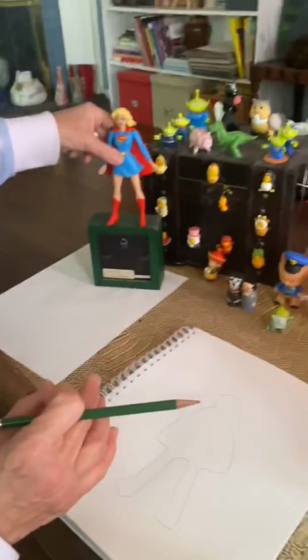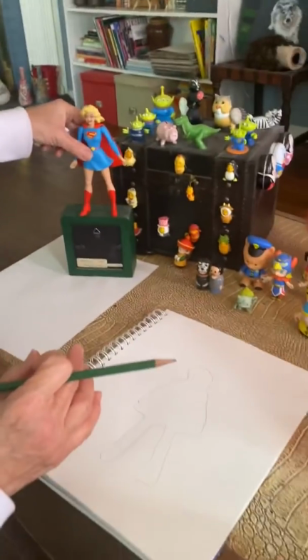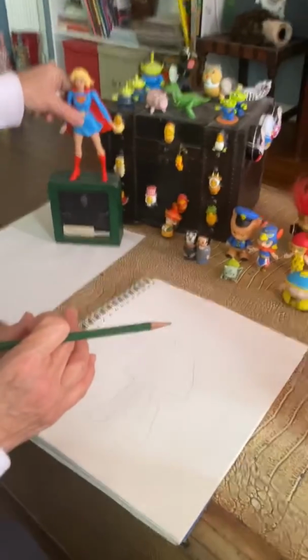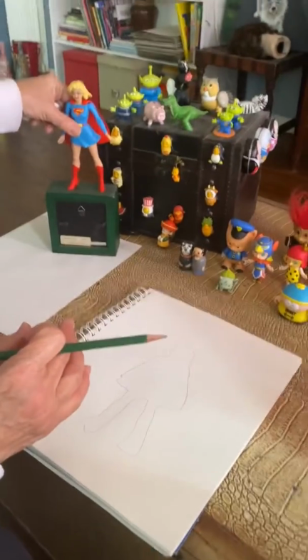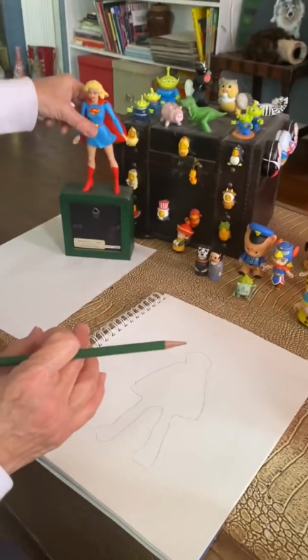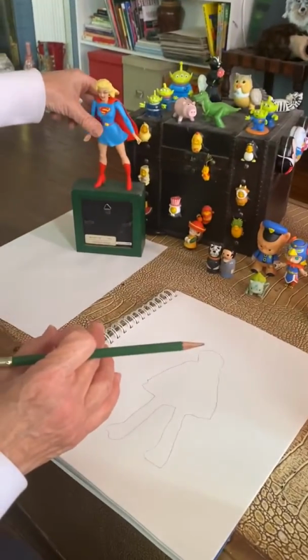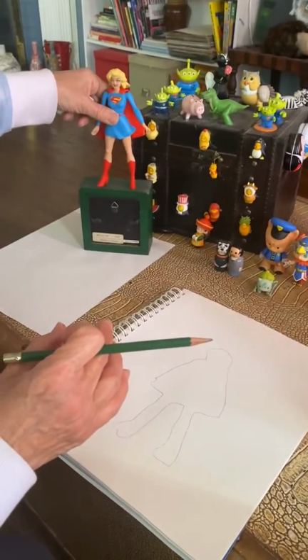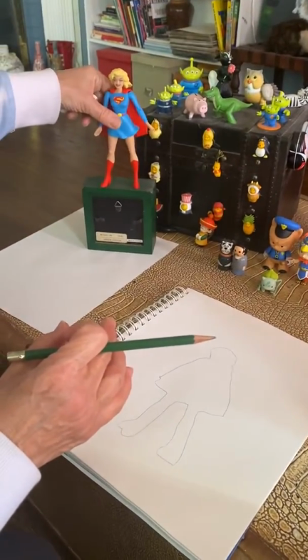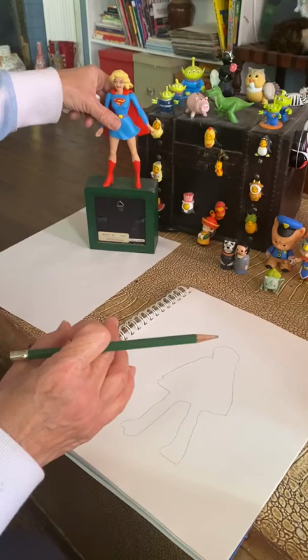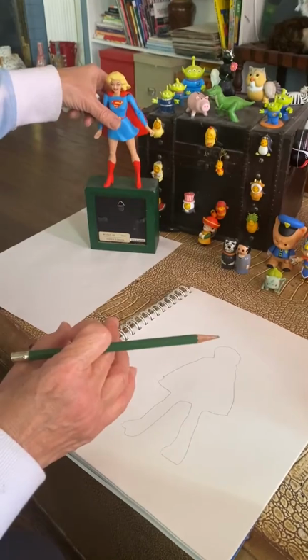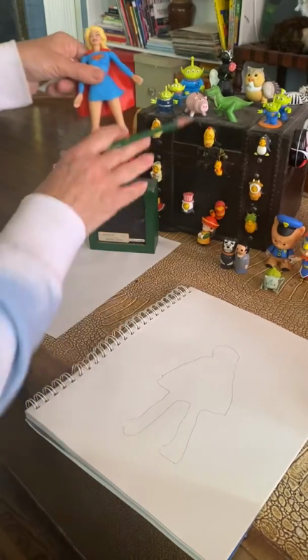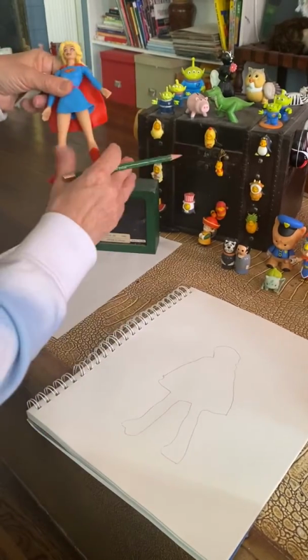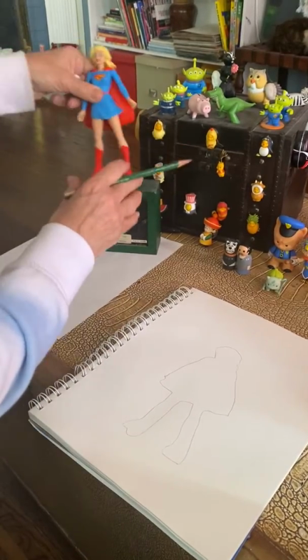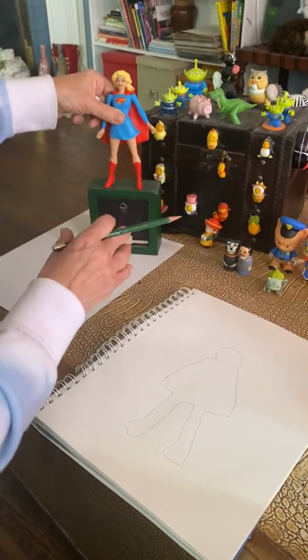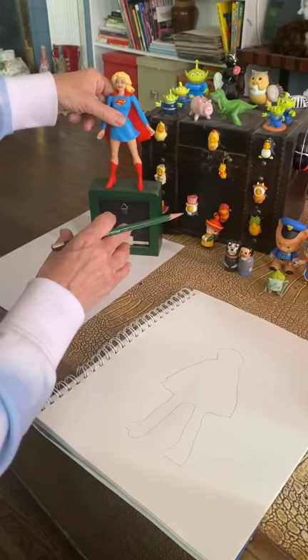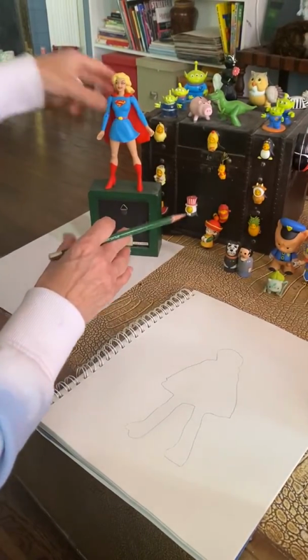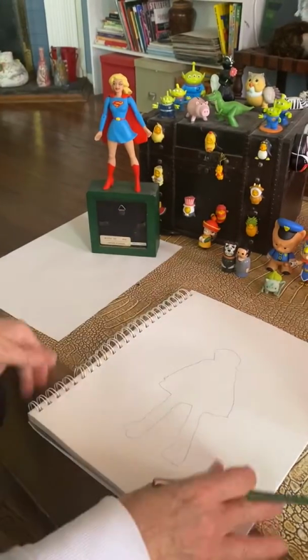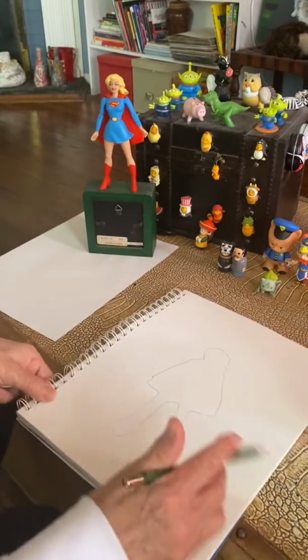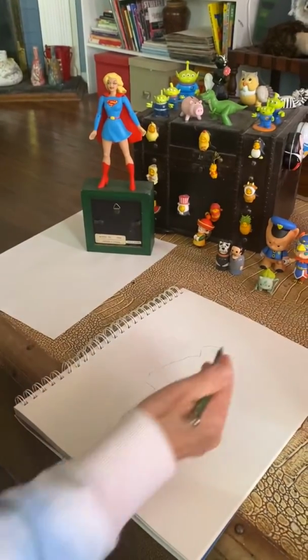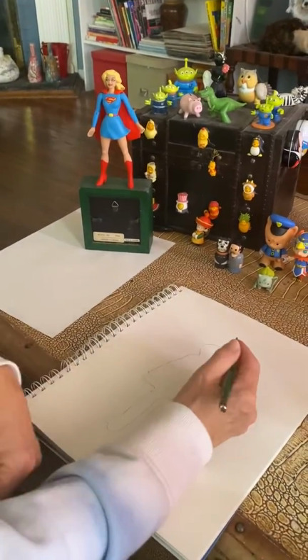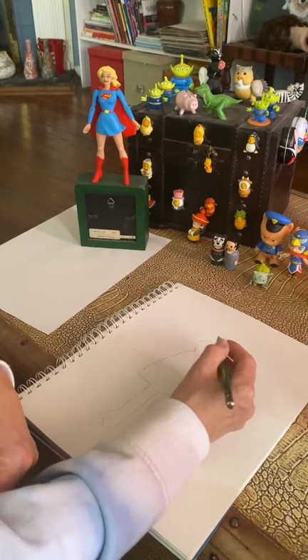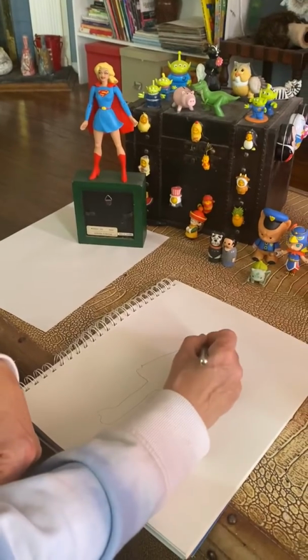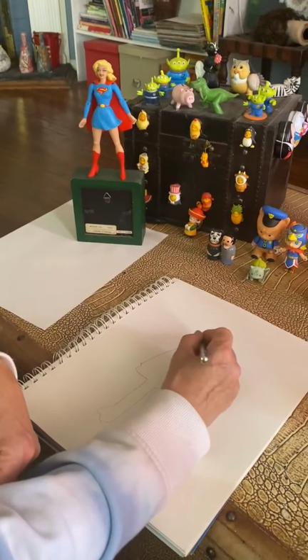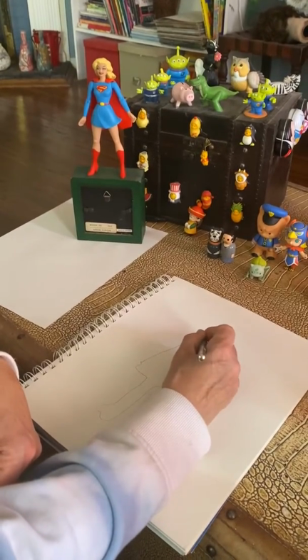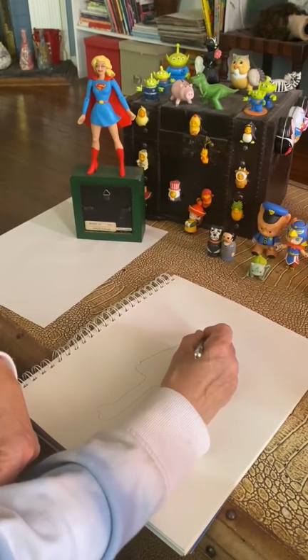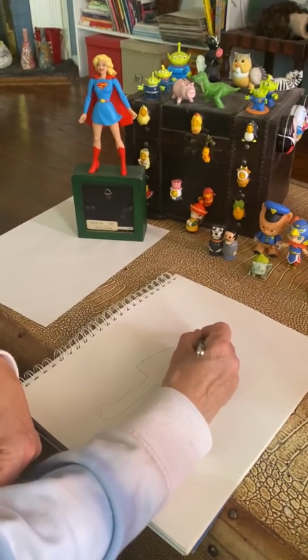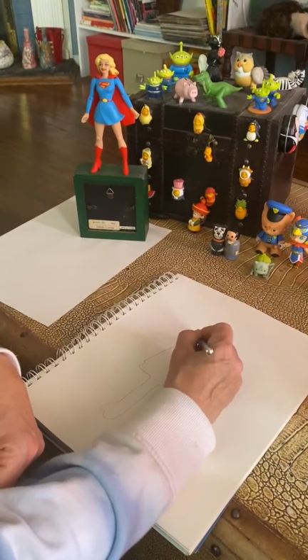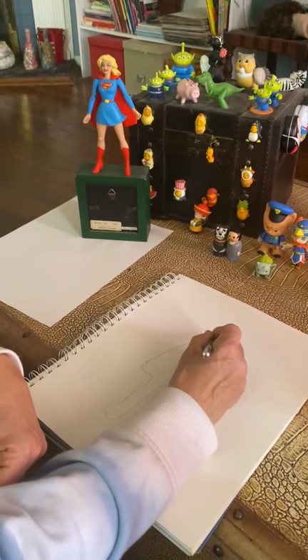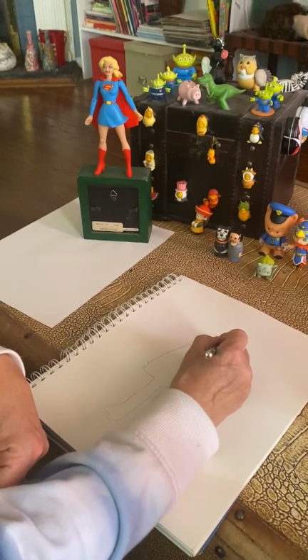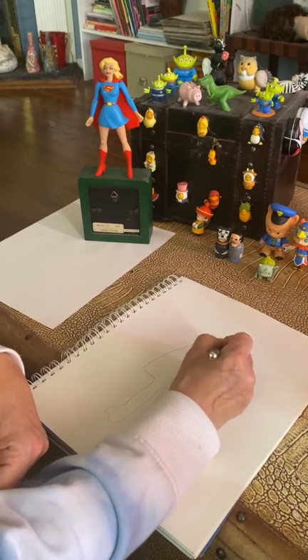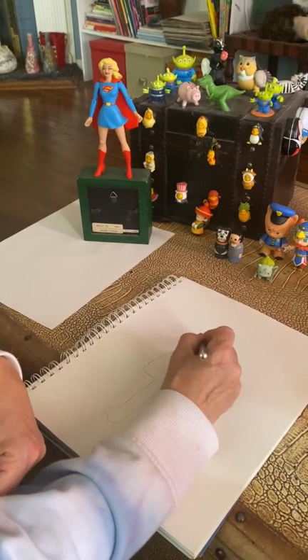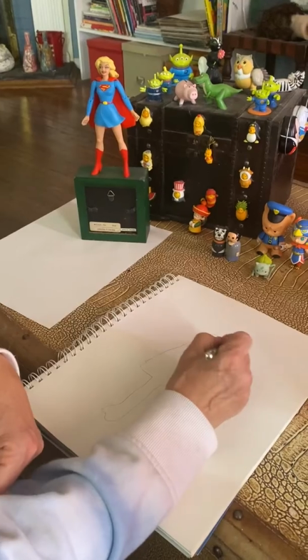You can do it that way, or you can do it the way I drew Mr. Potato Head and just get the shapes of the body. So now I have to add her details. This is her hair, so I'm going to add the hair going around her face.